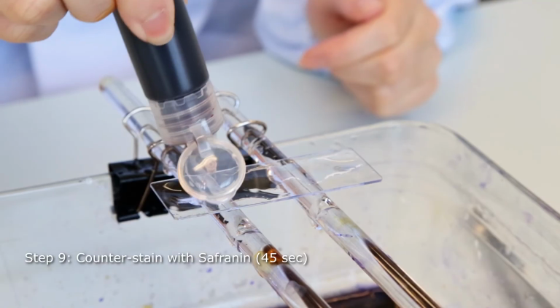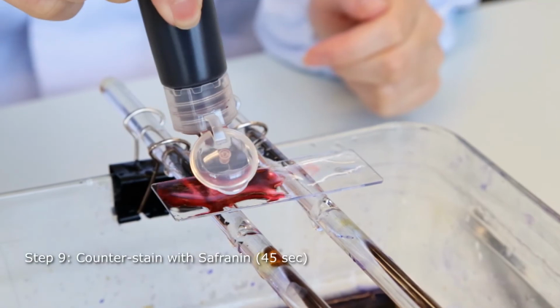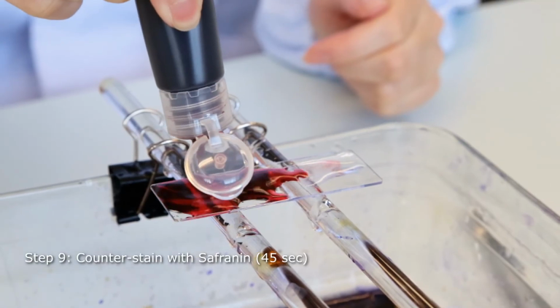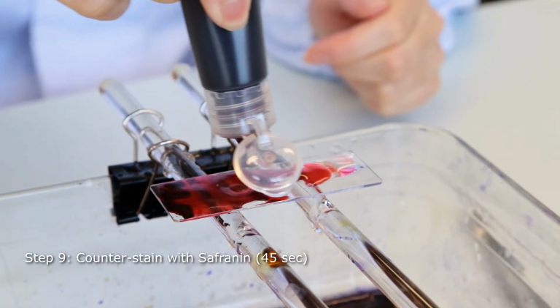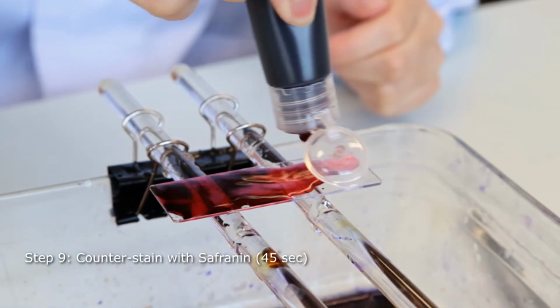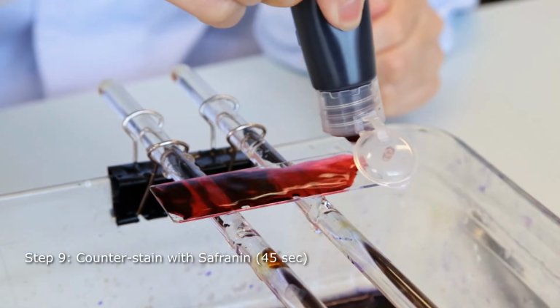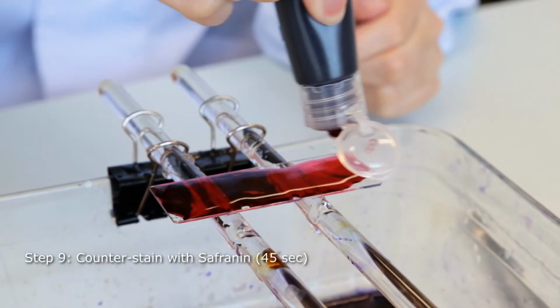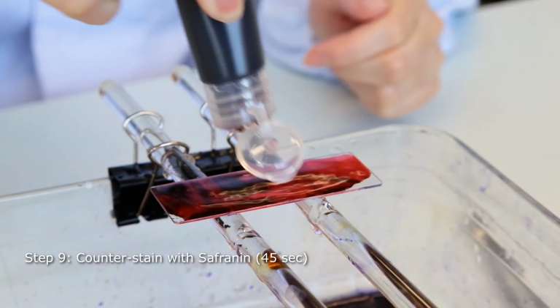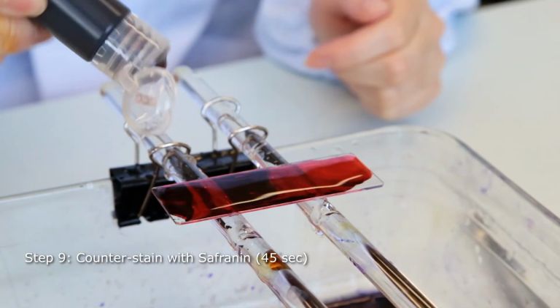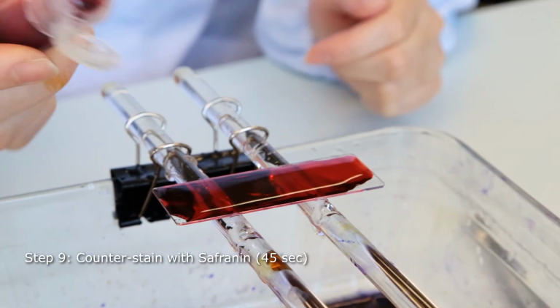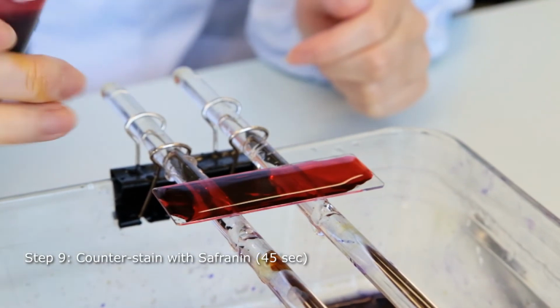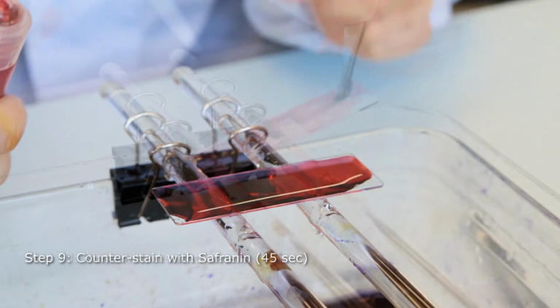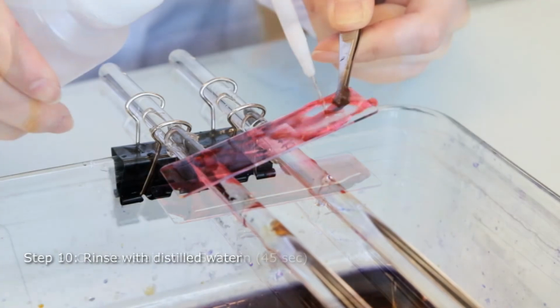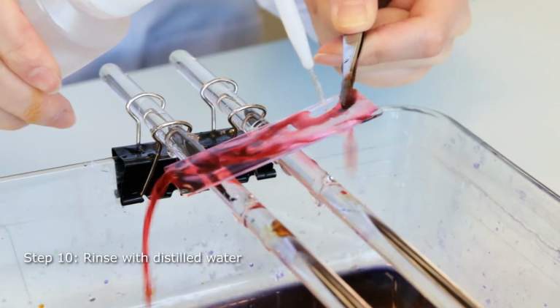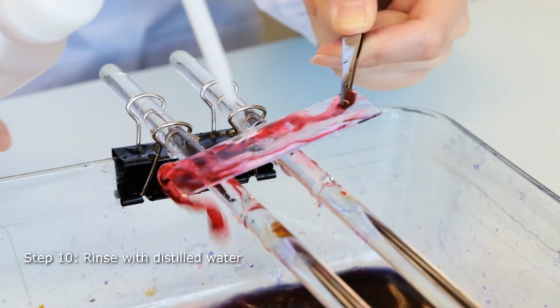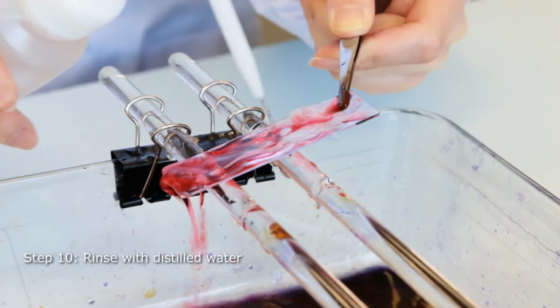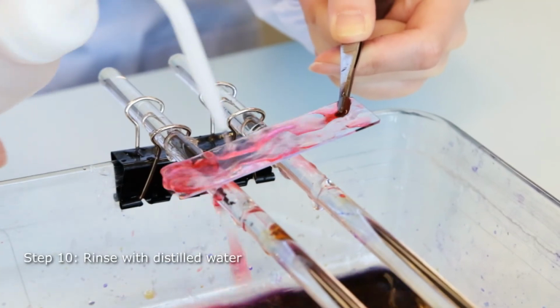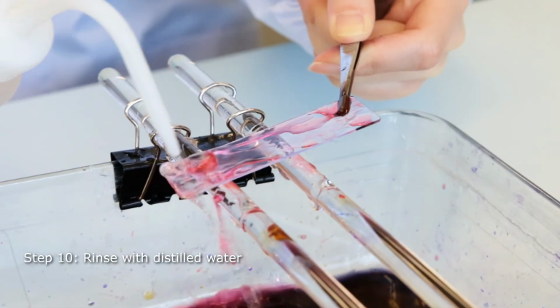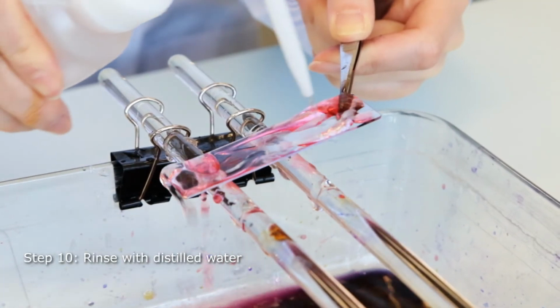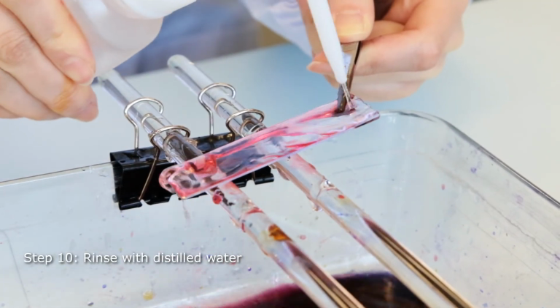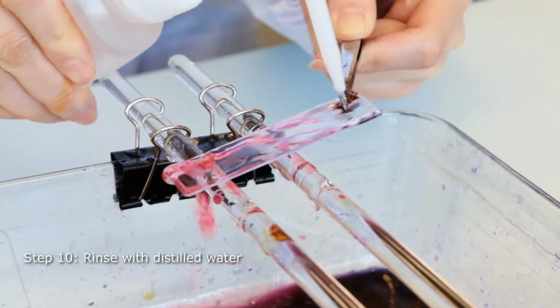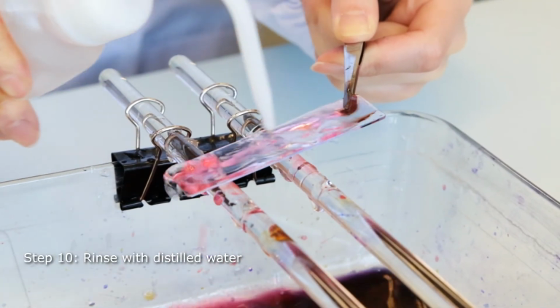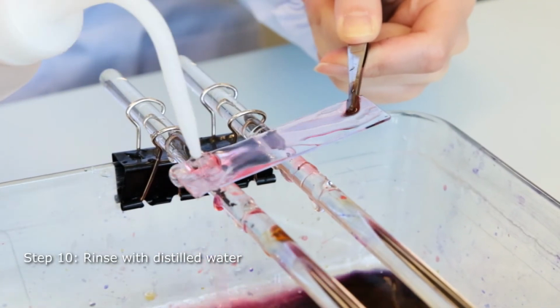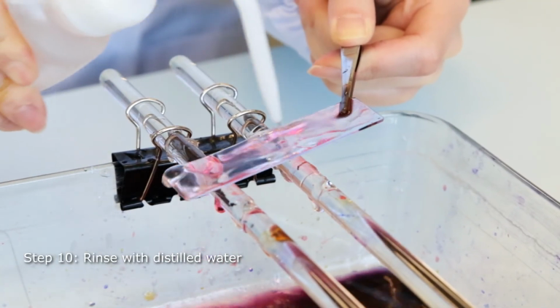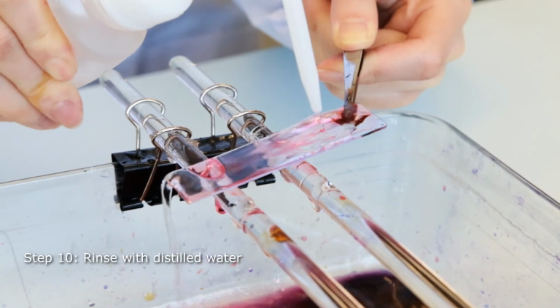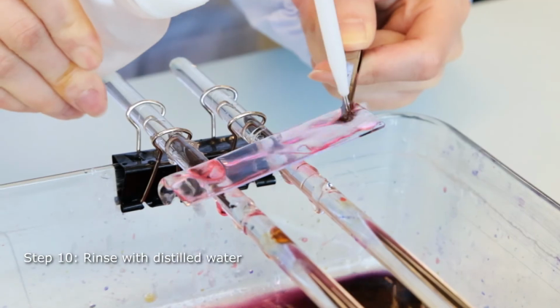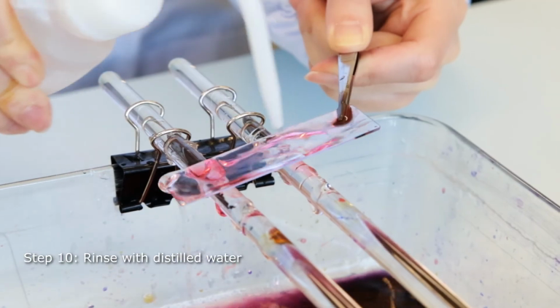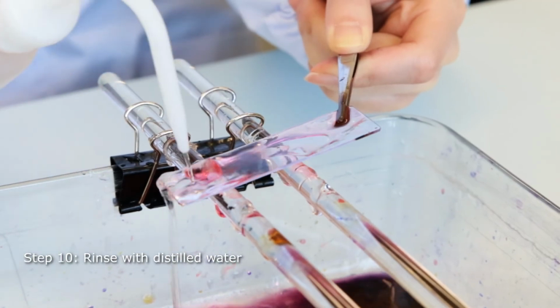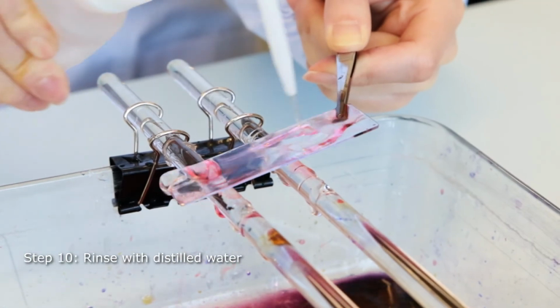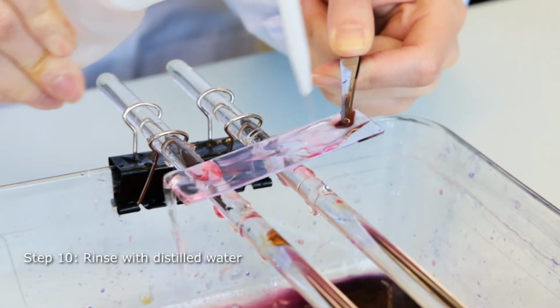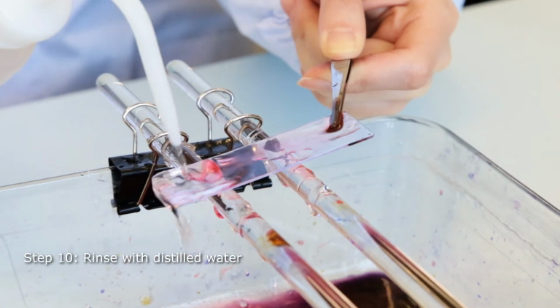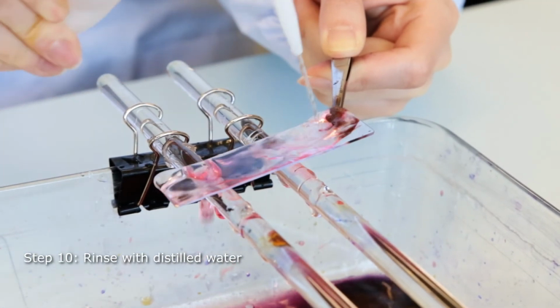Safranin is used to counterstain in pink the Gram-negative cells that lost crystal violet. Gram-positive bacteria are still stained with the darker crystal violet, and therefore safranin will be invisible.